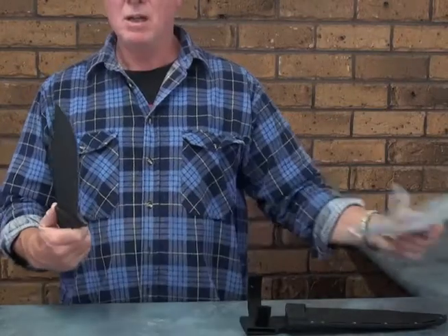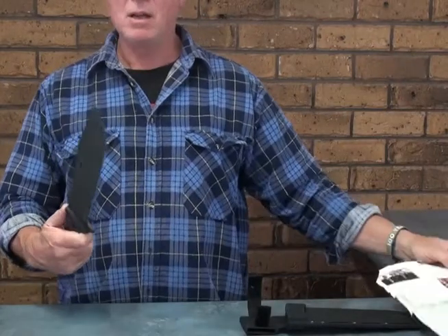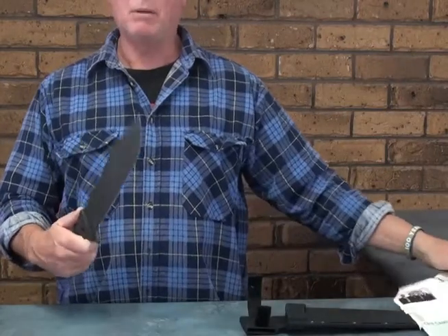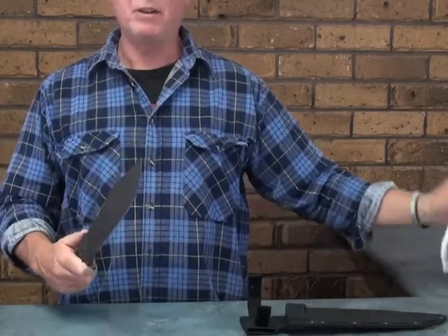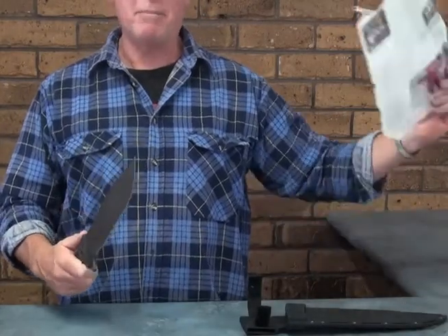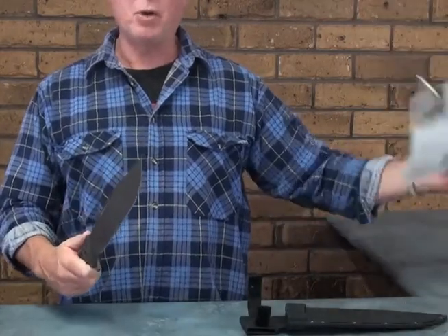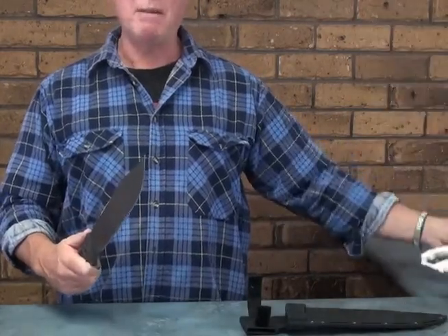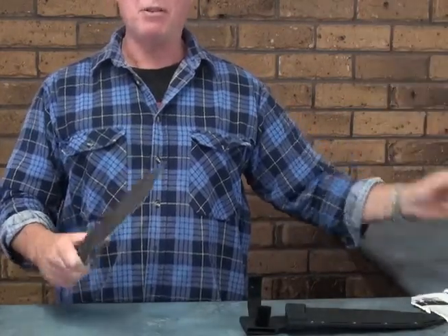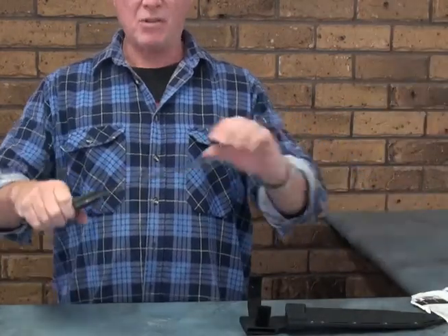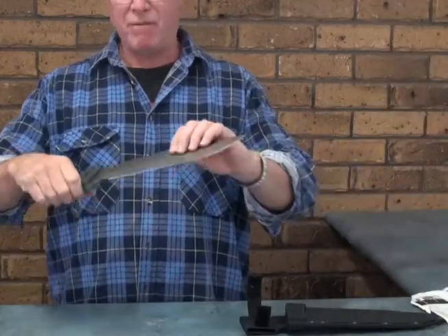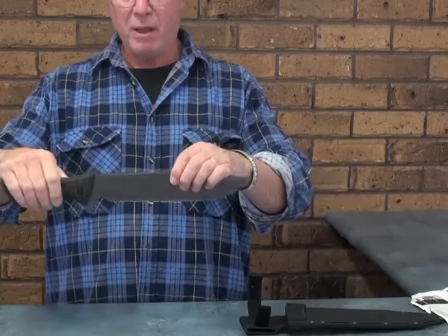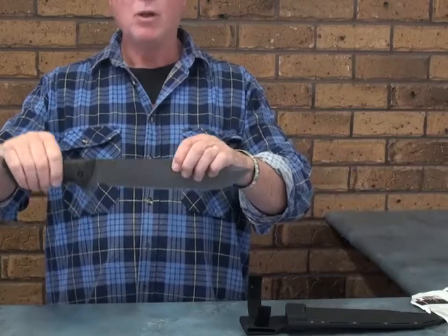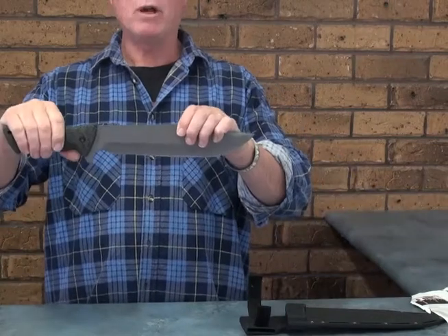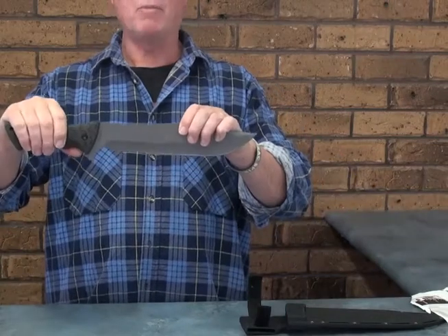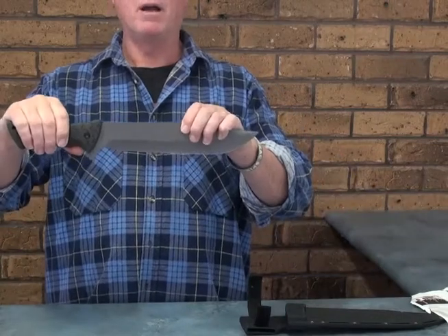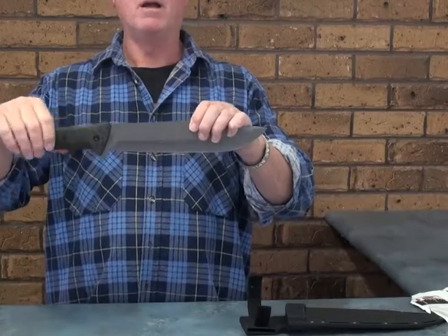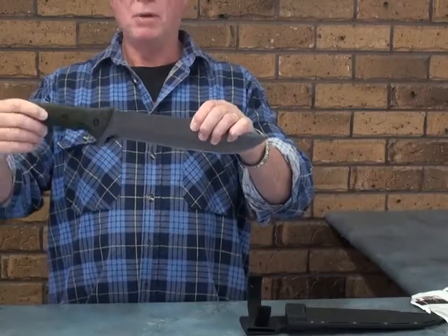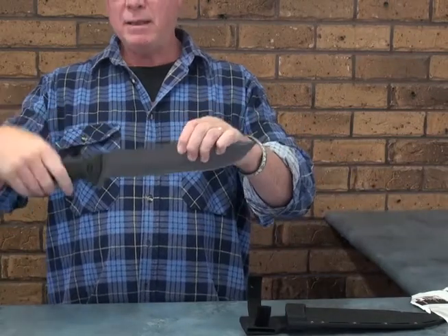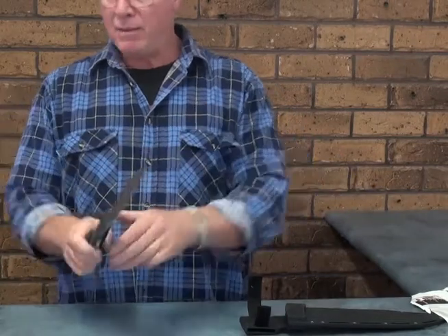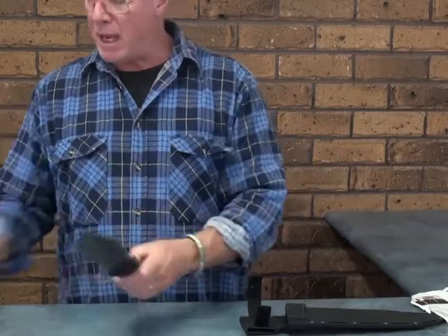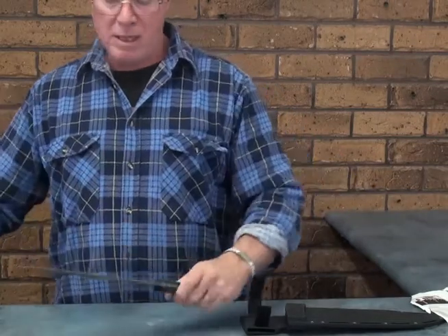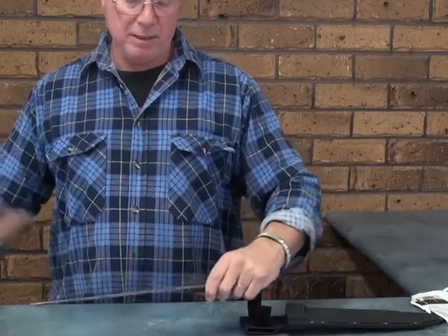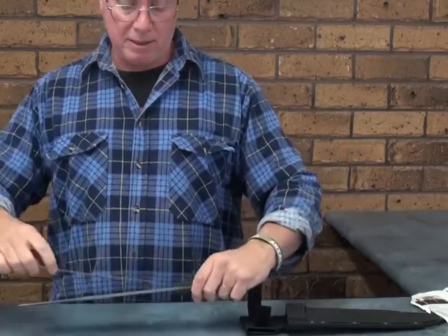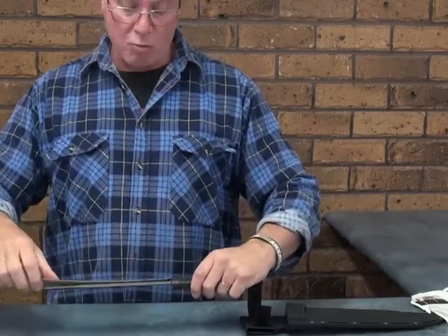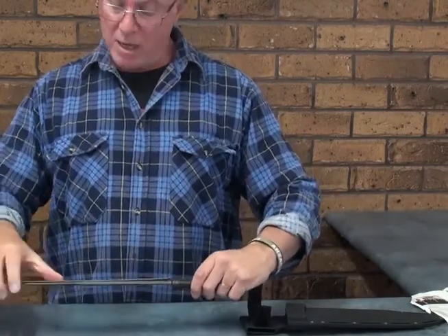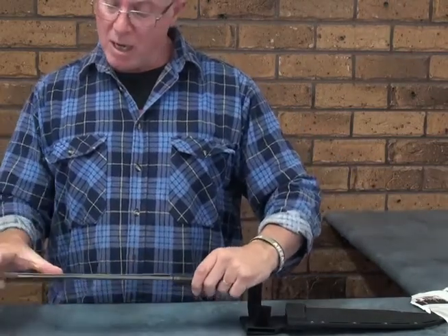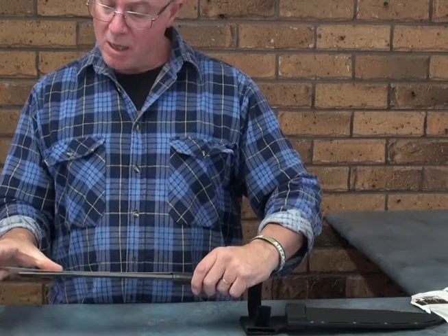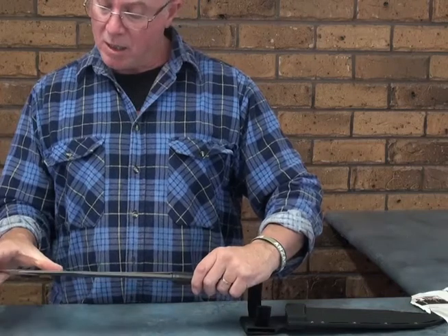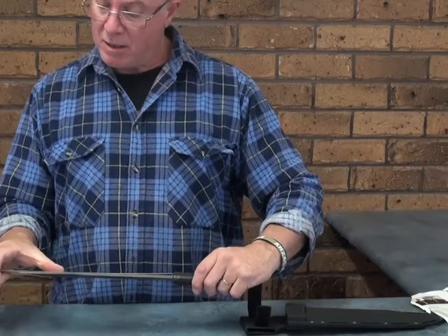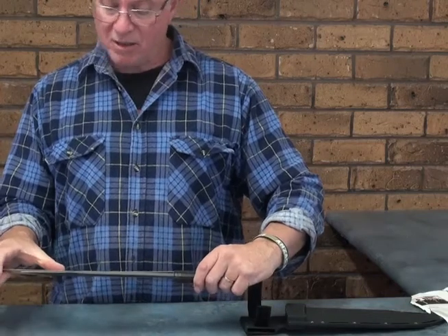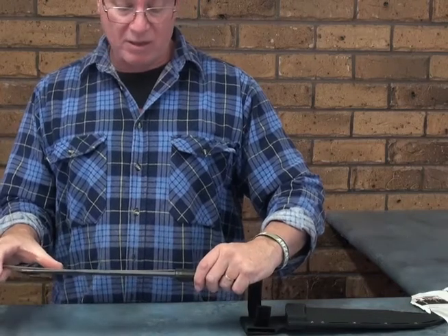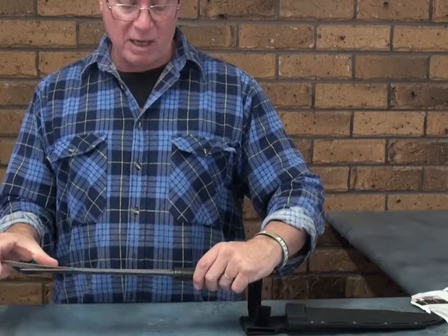No problem — if I get attacked by an origami person, I'm safe. Great chopper. Blade length is 26cm.